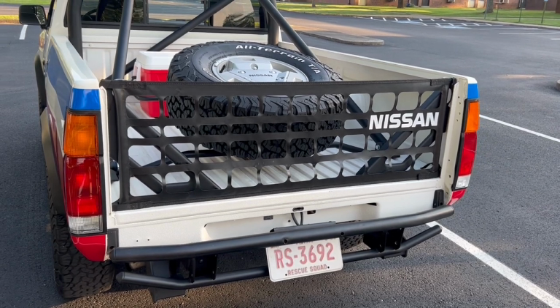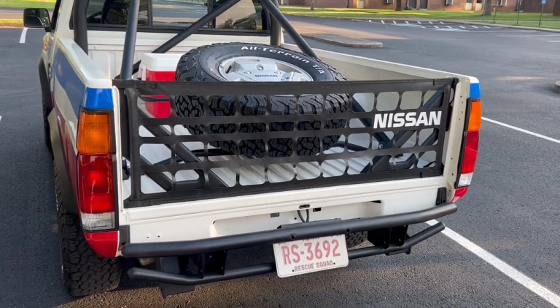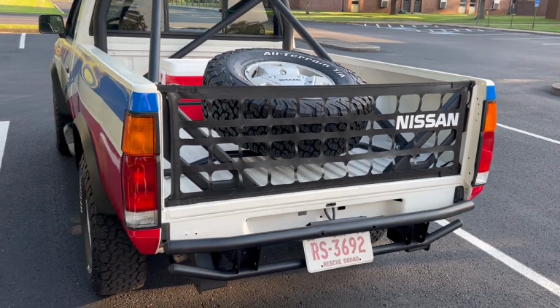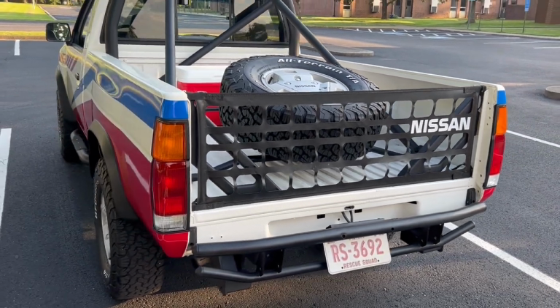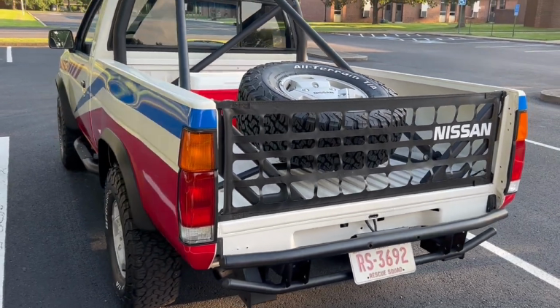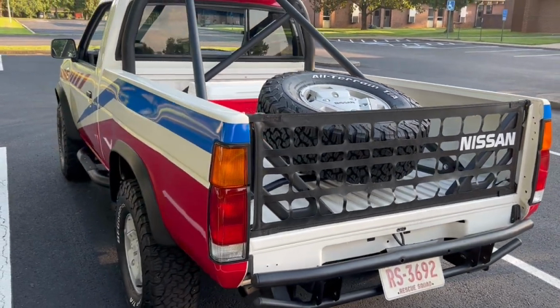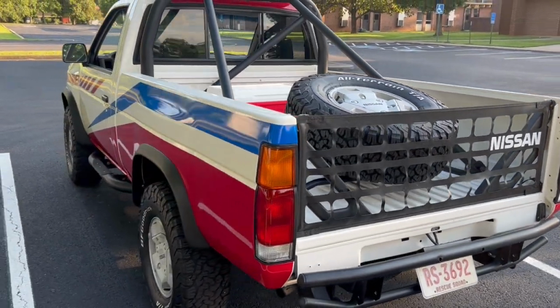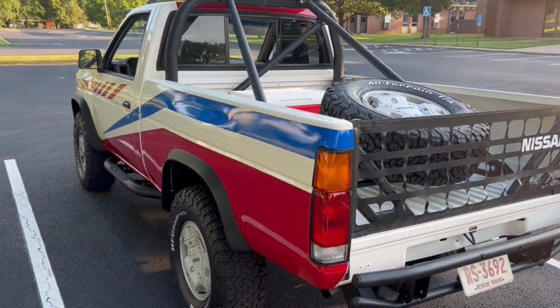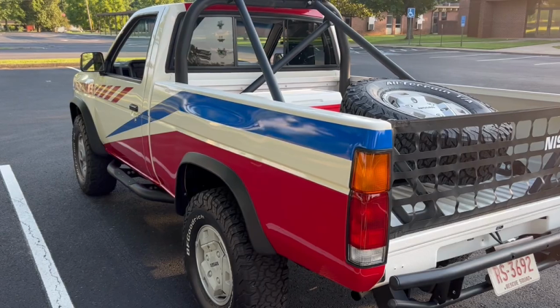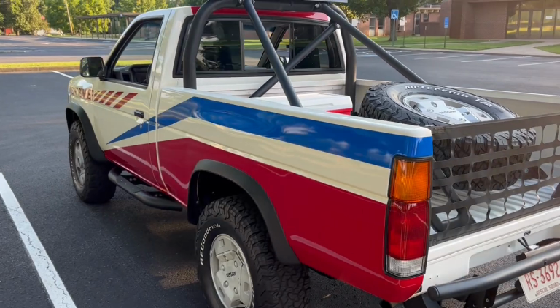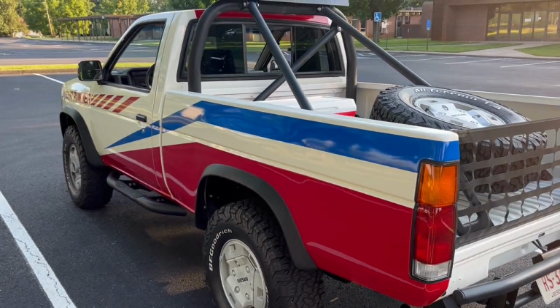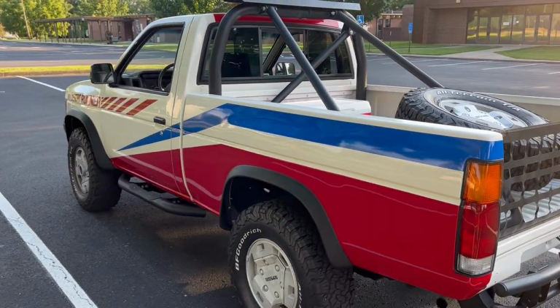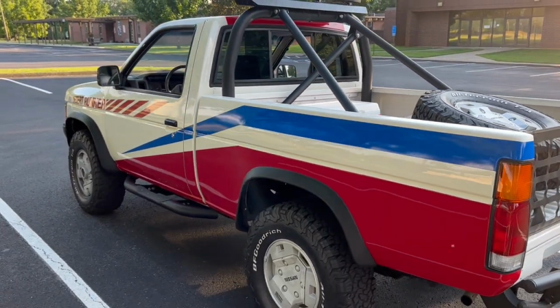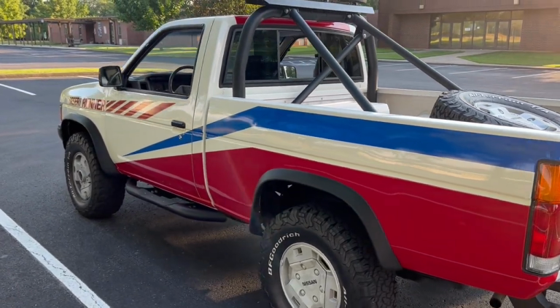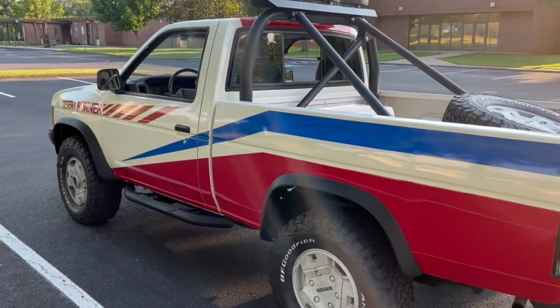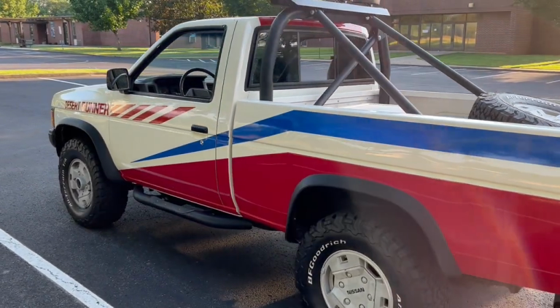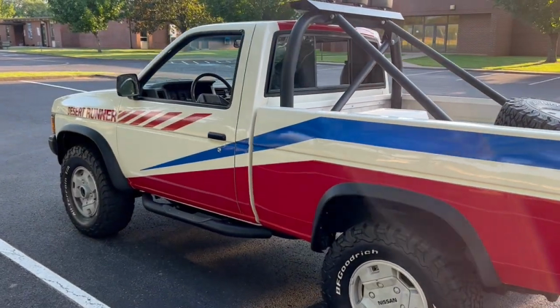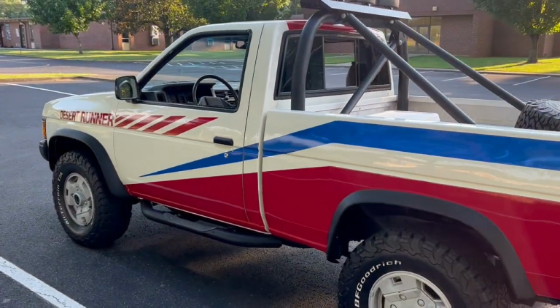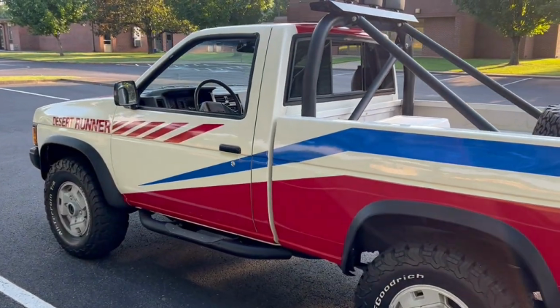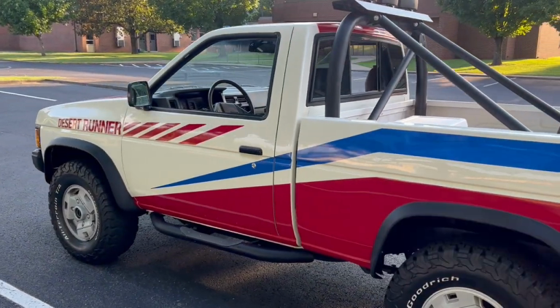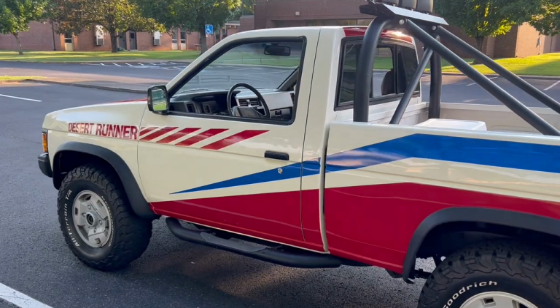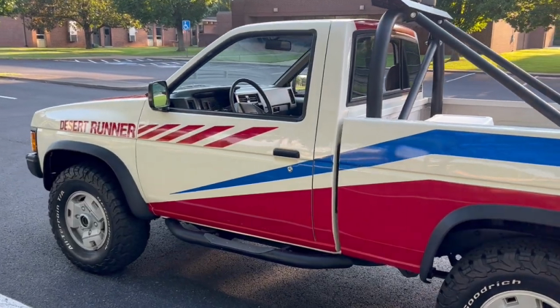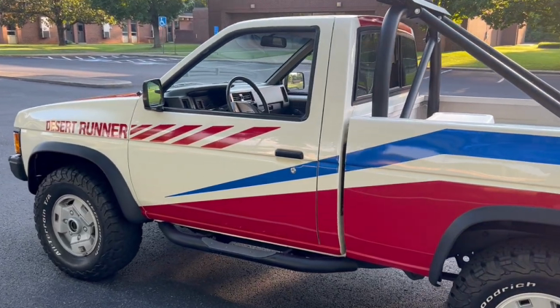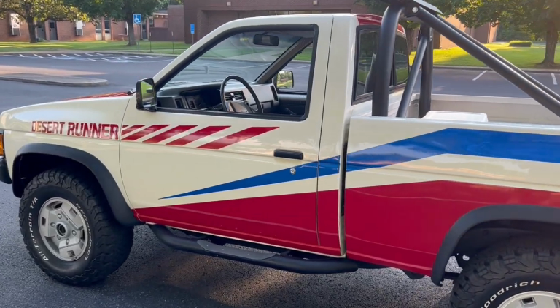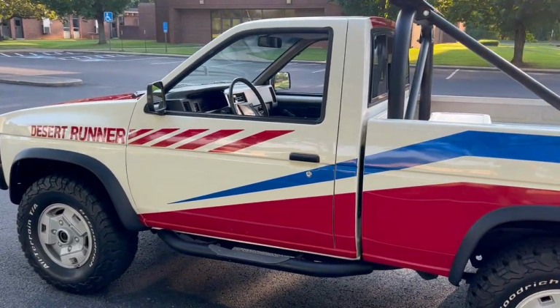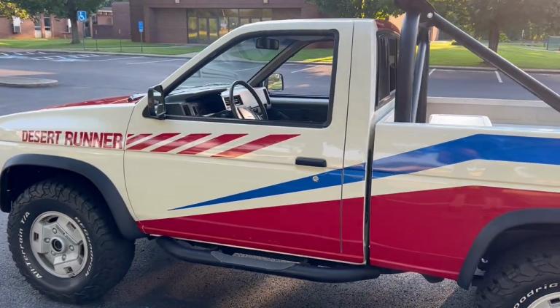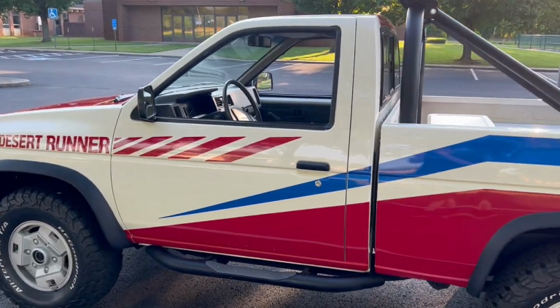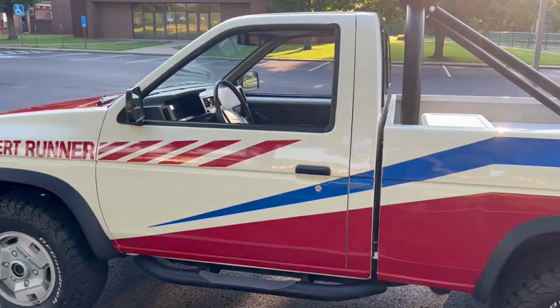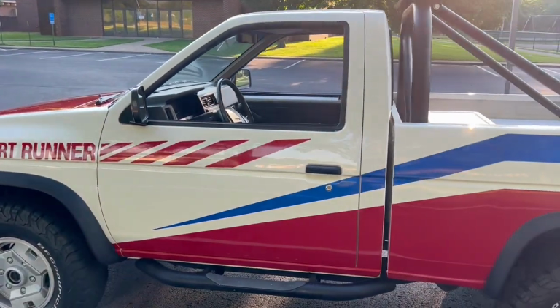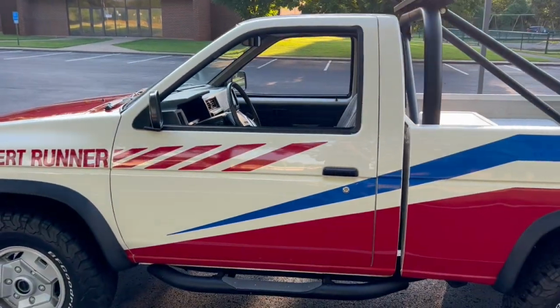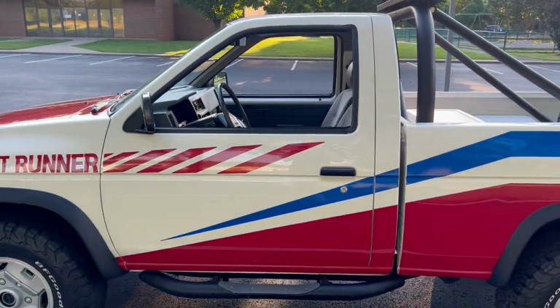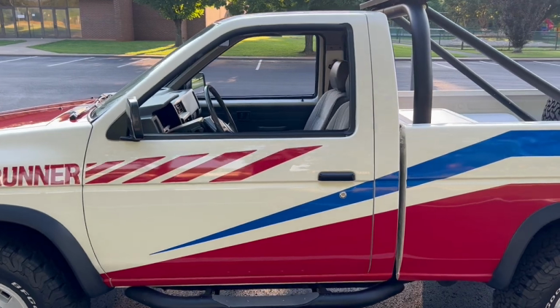There were only three options available on the Desert Runner, and this truck has none of the three. The three options were: you could get an automatic transmission, you could get a radio, and you could get air conditioning.